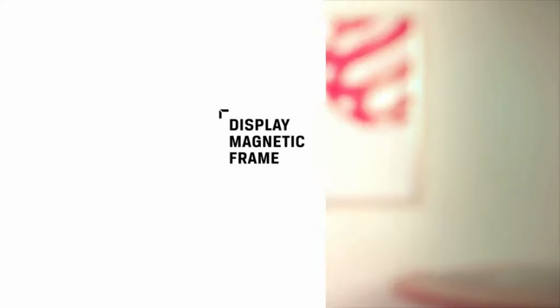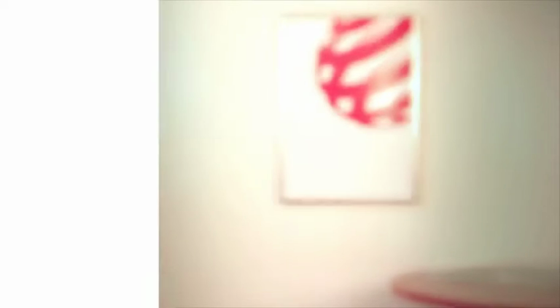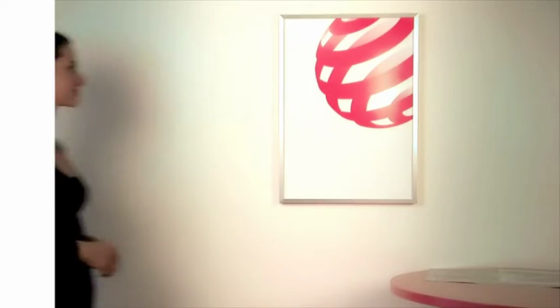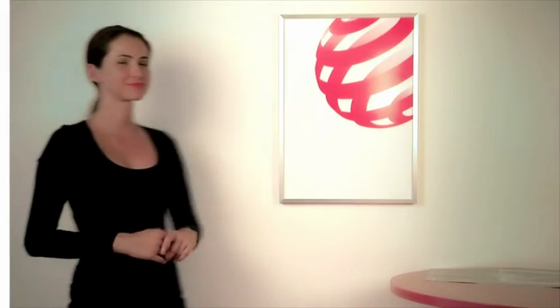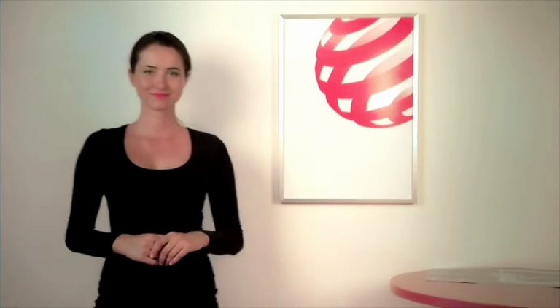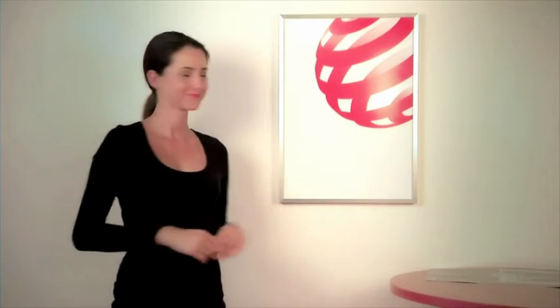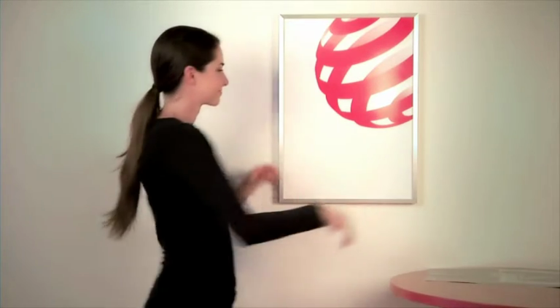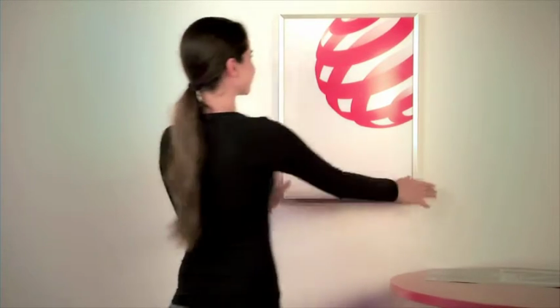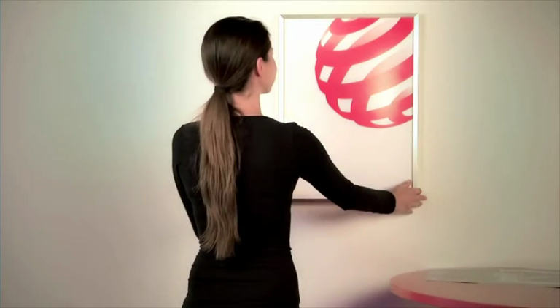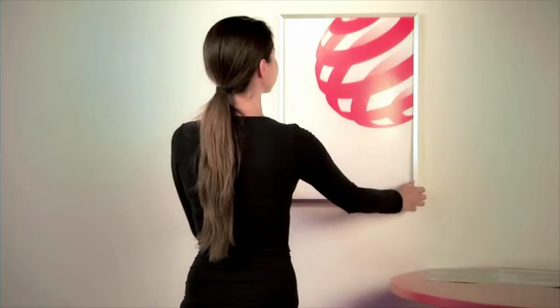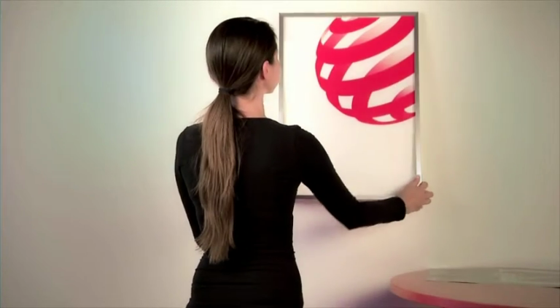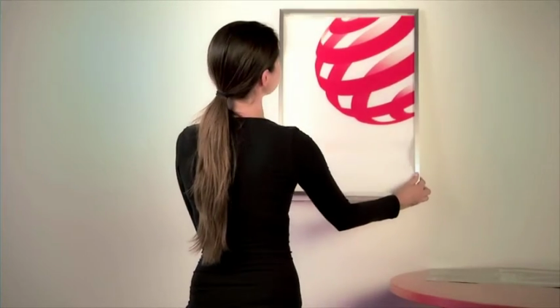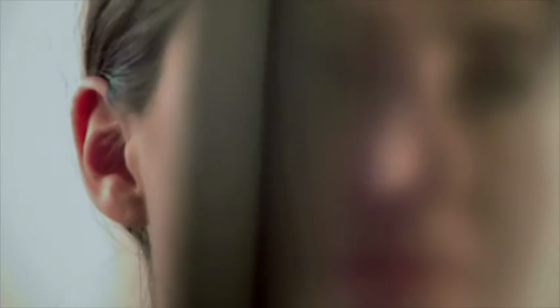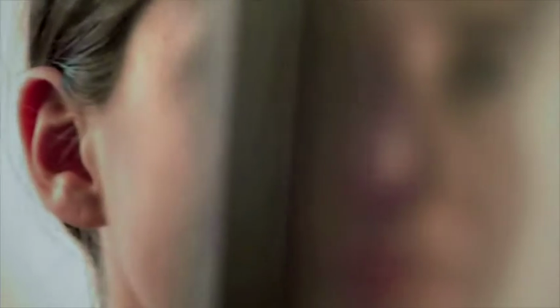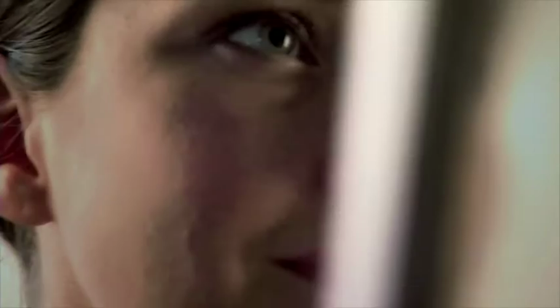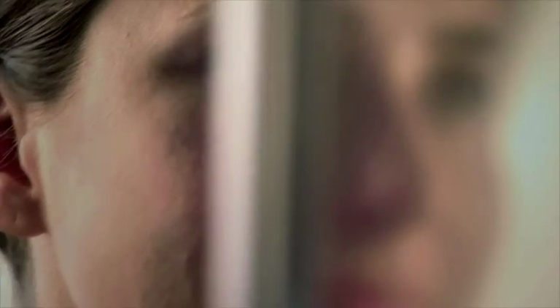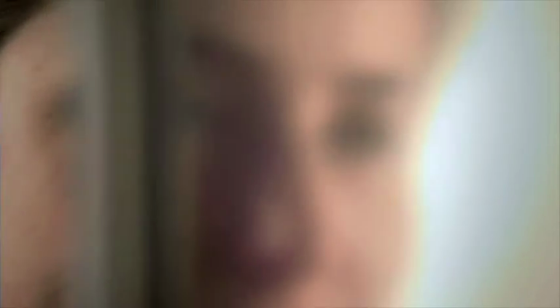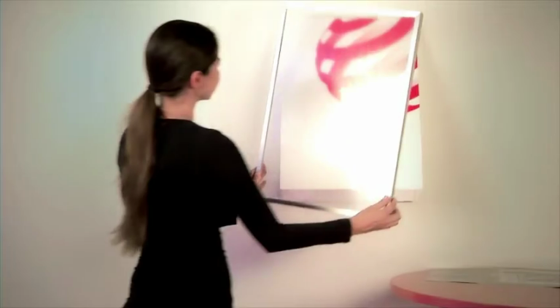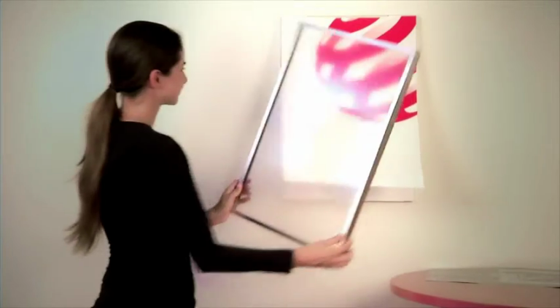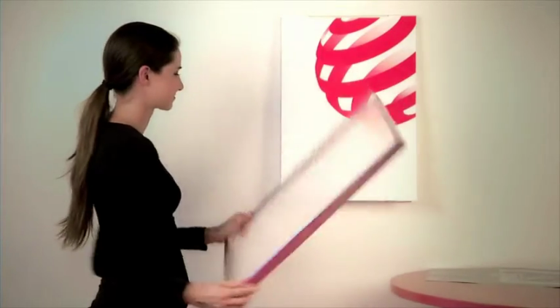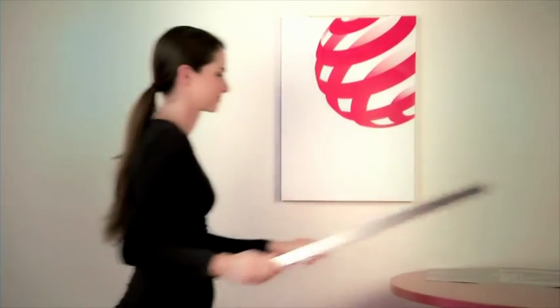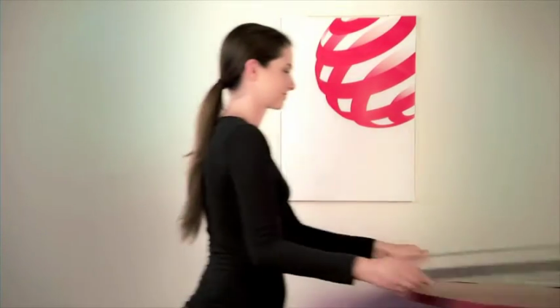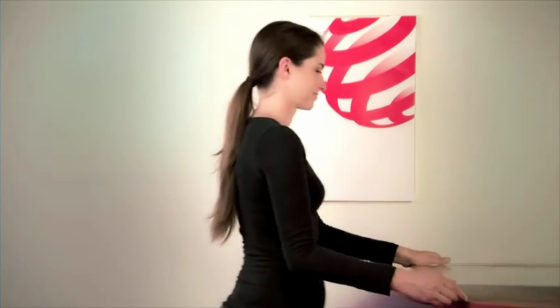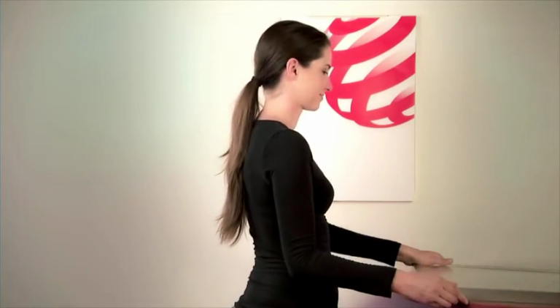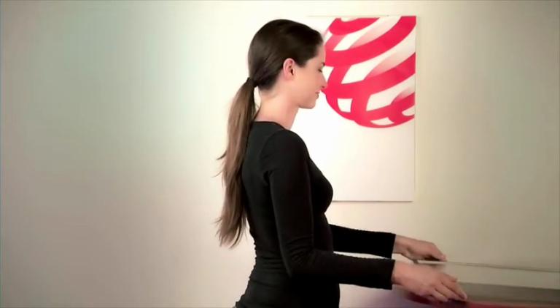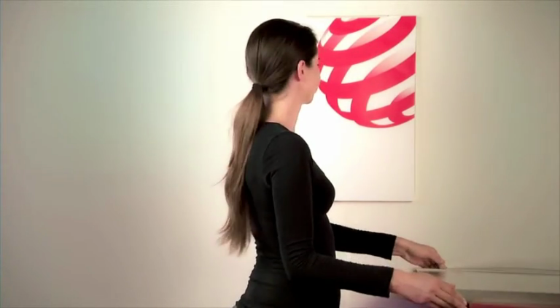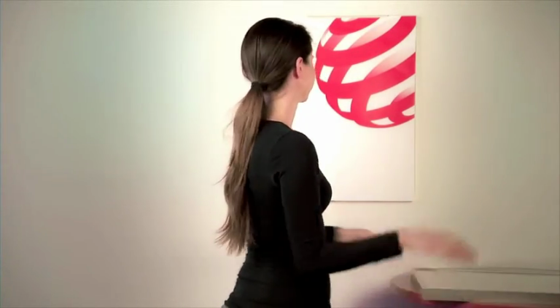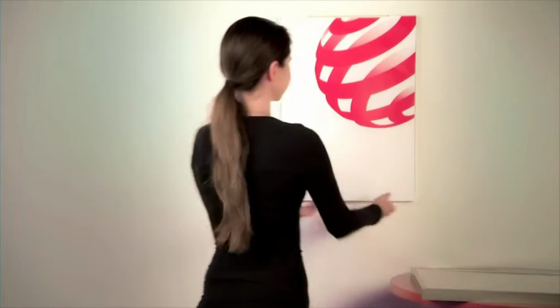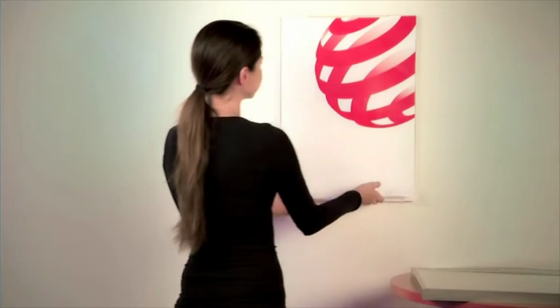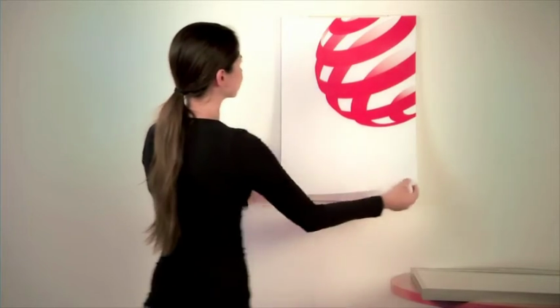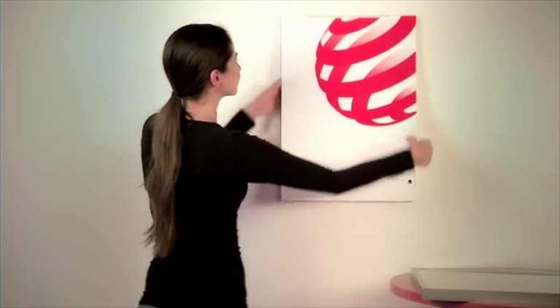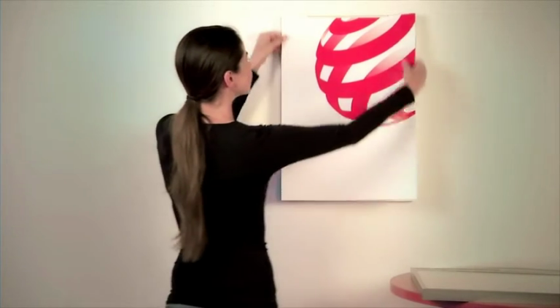Welcome to a short overview of the display magnet frame from Halbe. The outer frame and plexiglass pane are combined through the Halbe glass fix system and can be comfortably removed as one, while the body of the frame remains mounted on the wall.